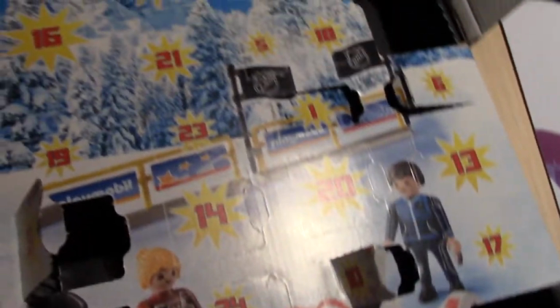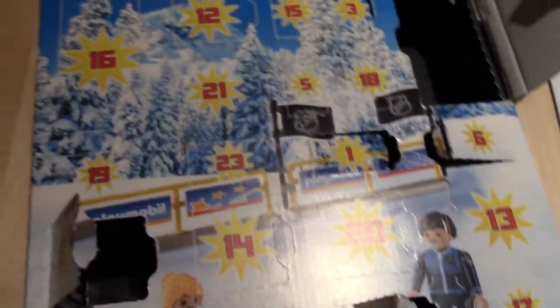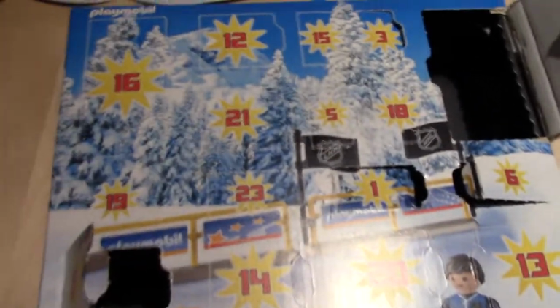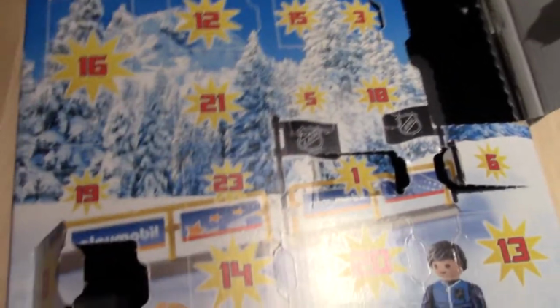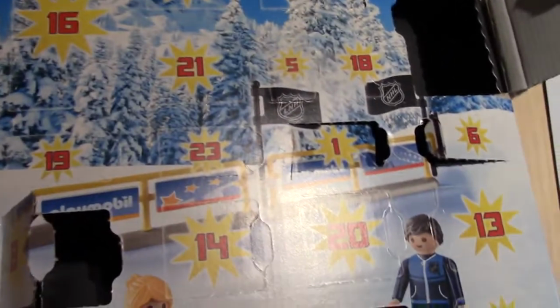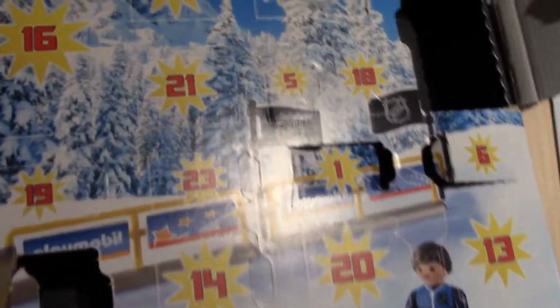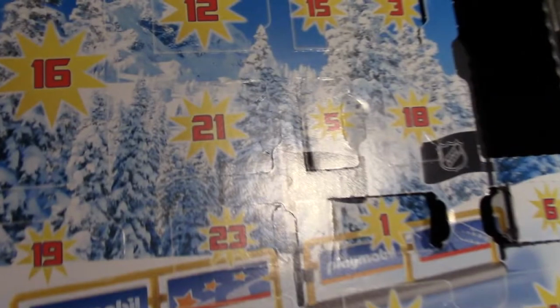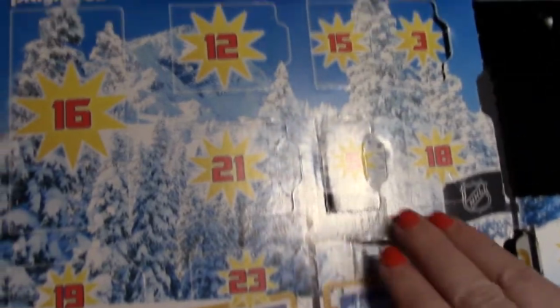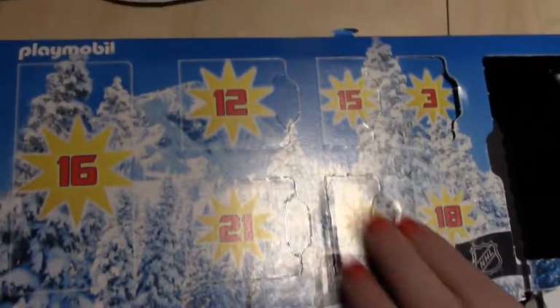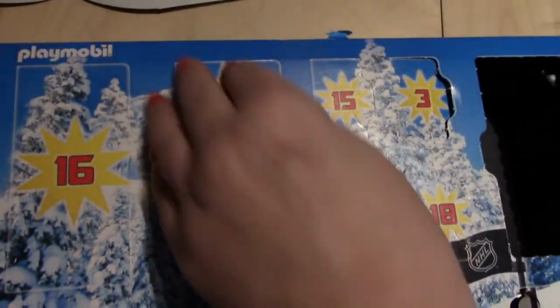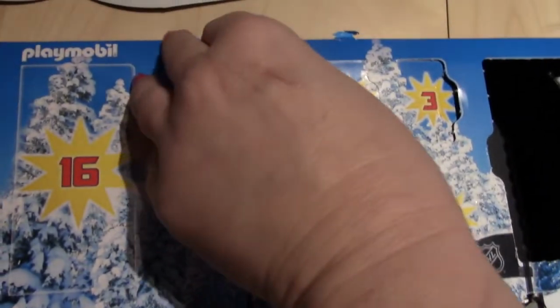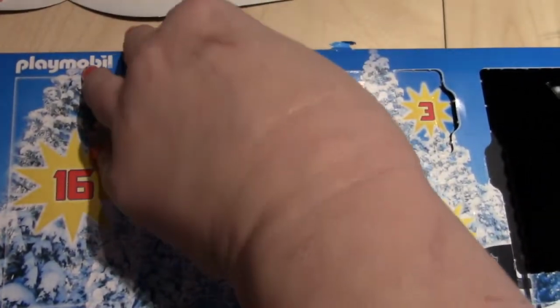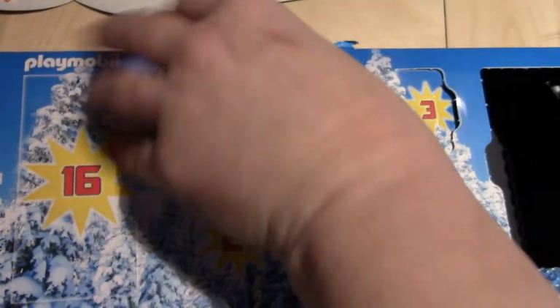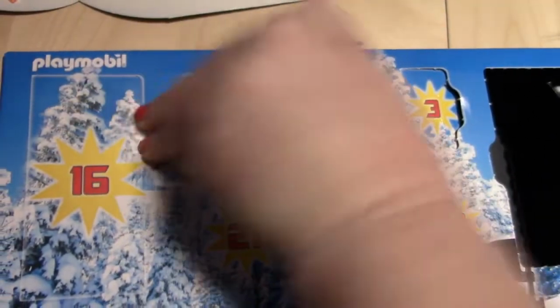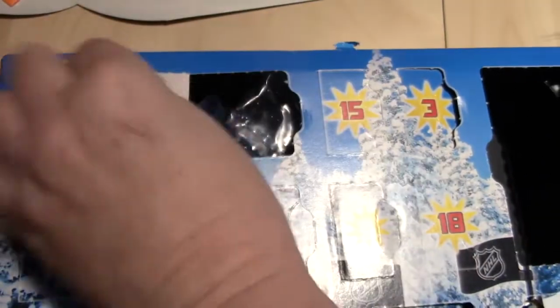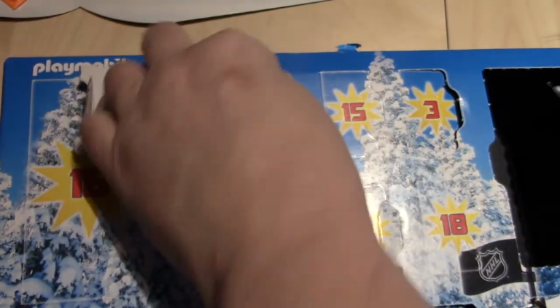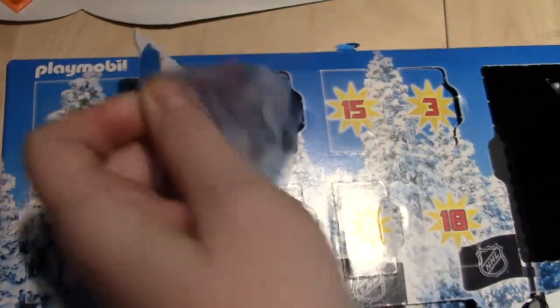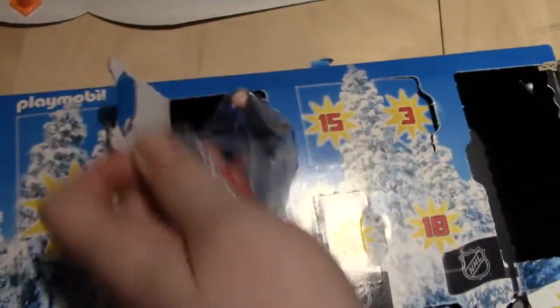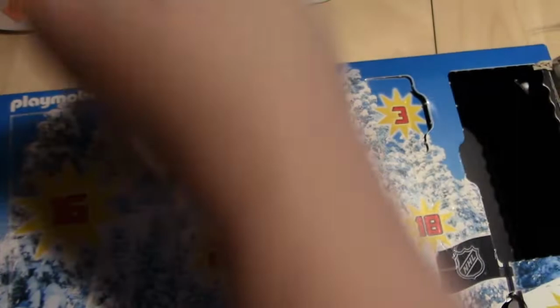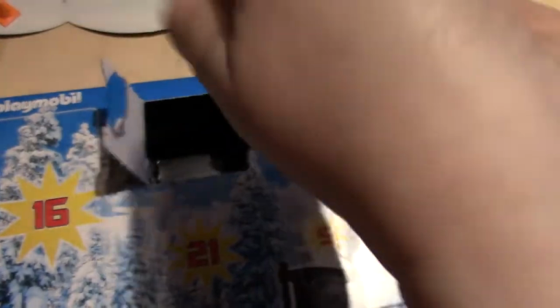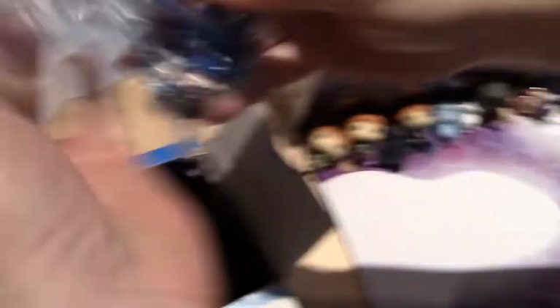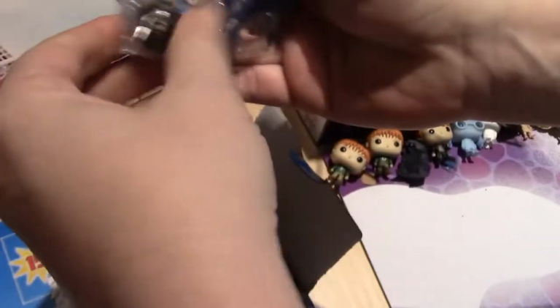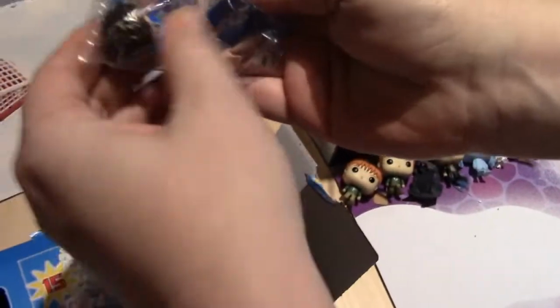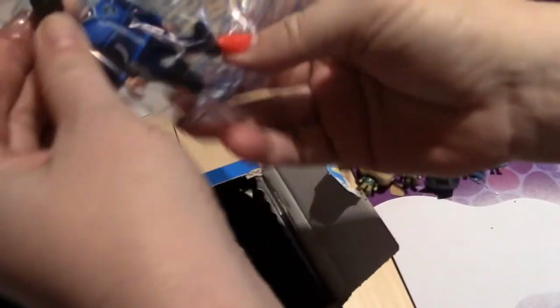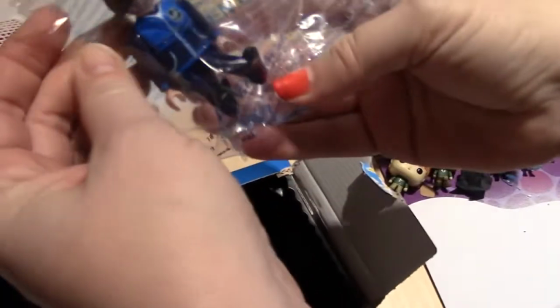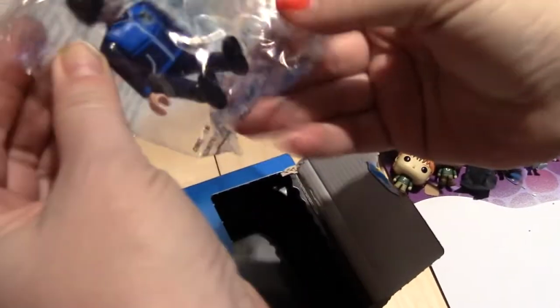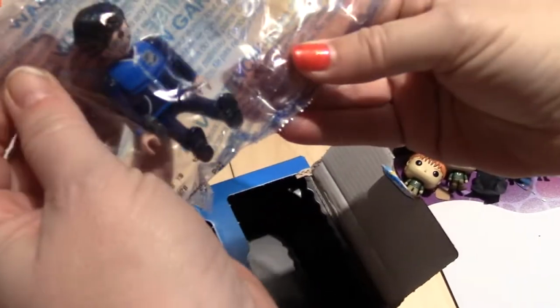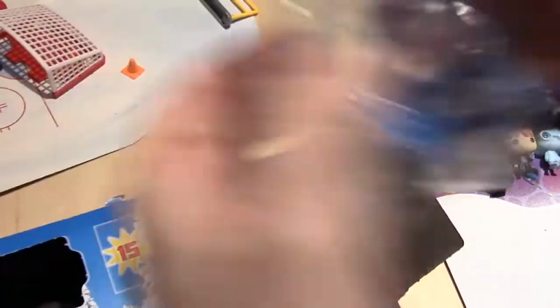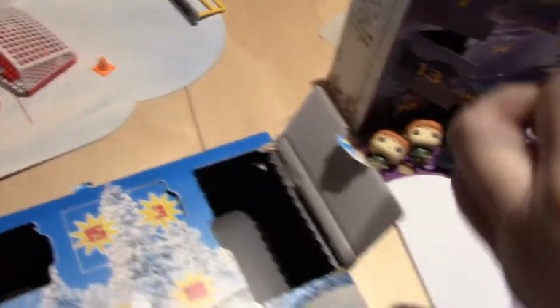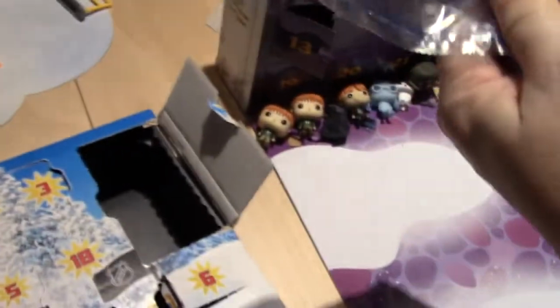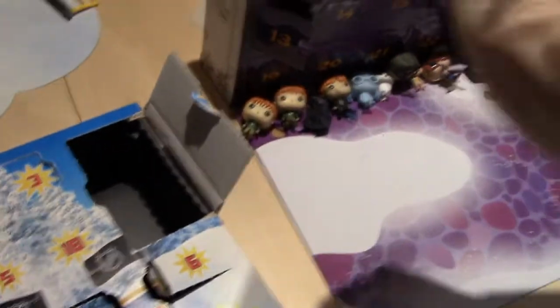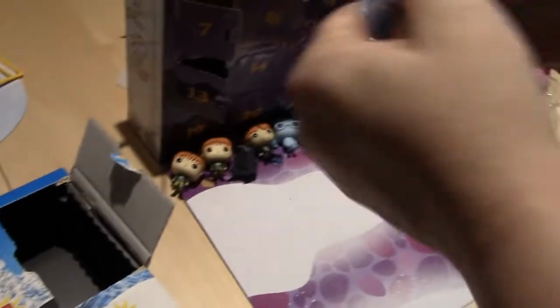The Playmobil Hockey NHL, day twelve. We have another person that can go on the bench. Another bench person, I think.